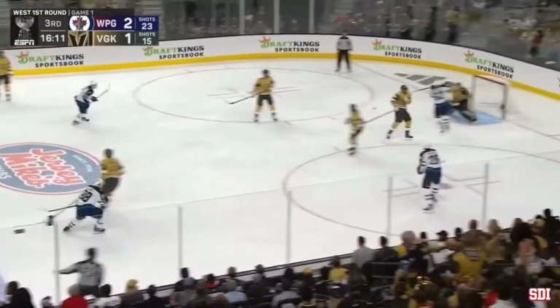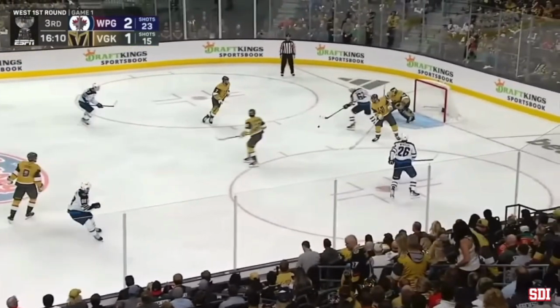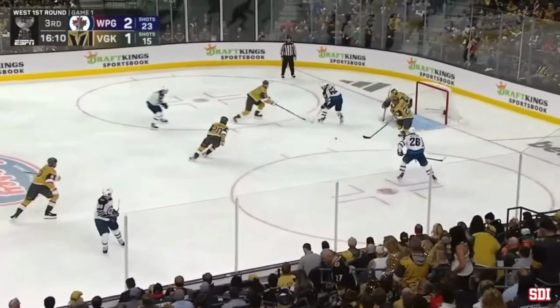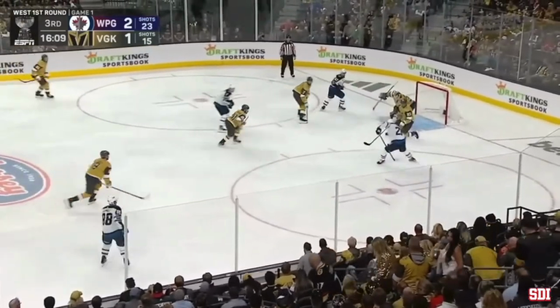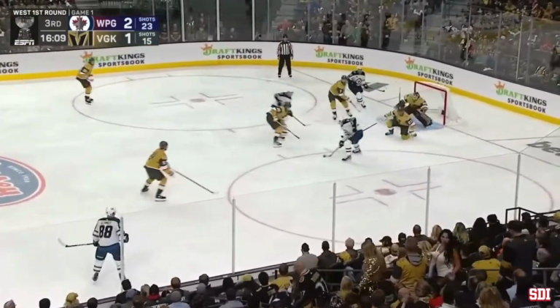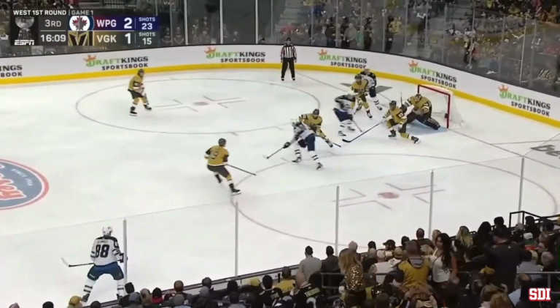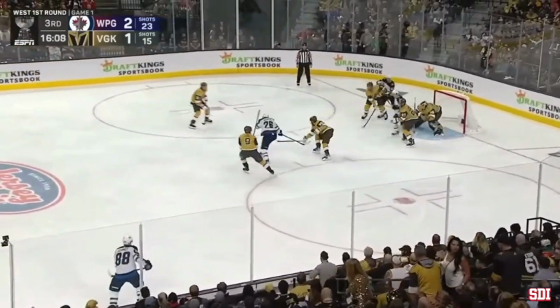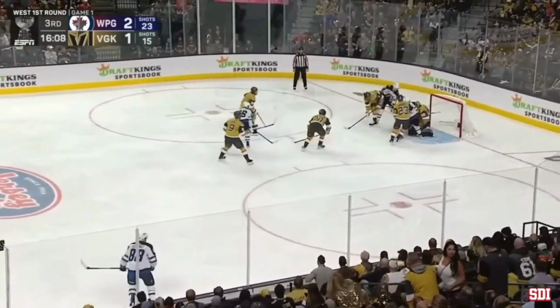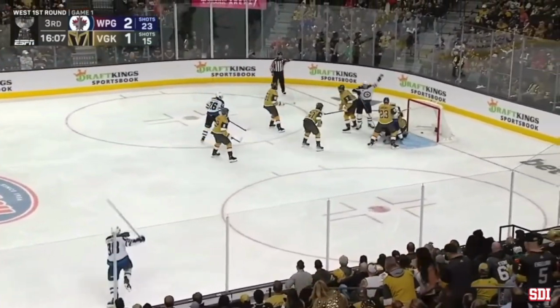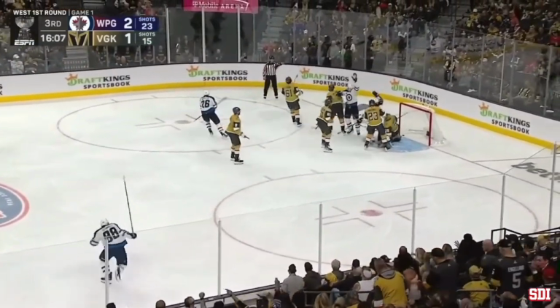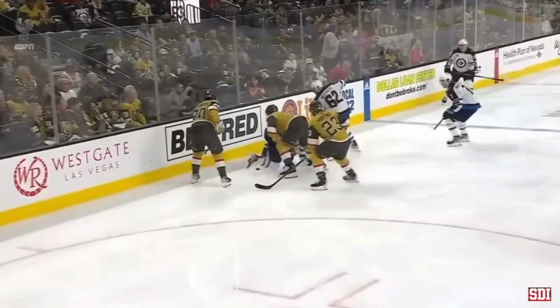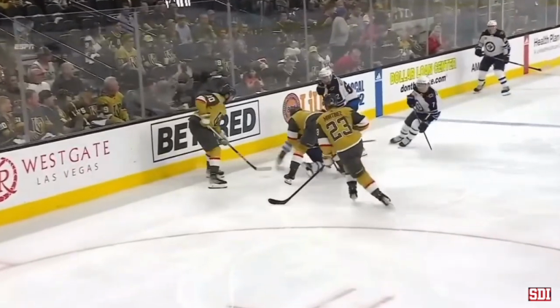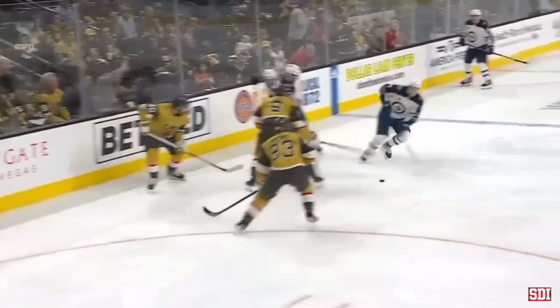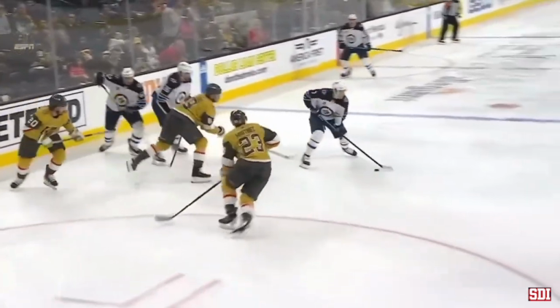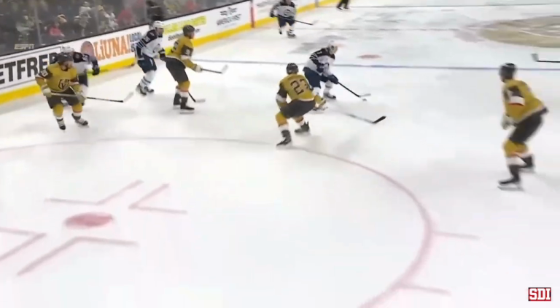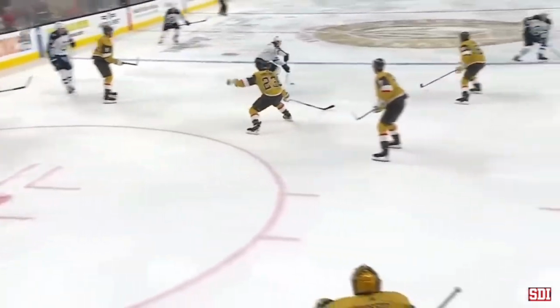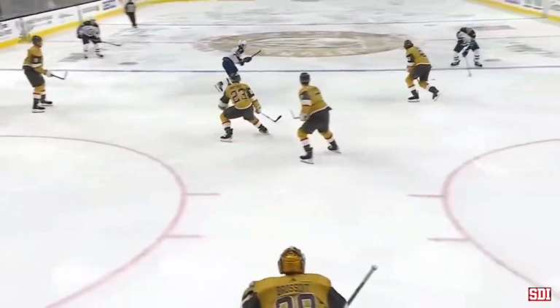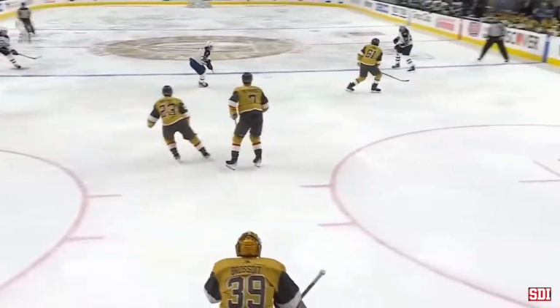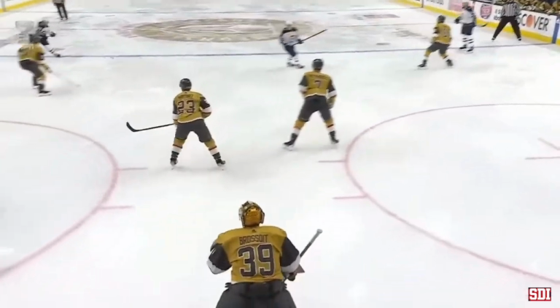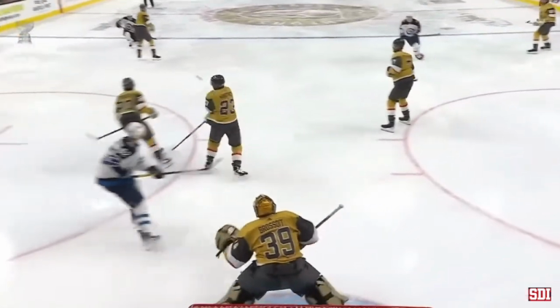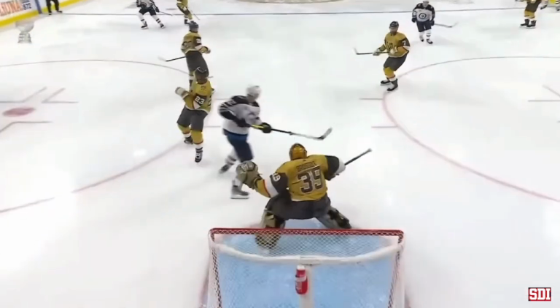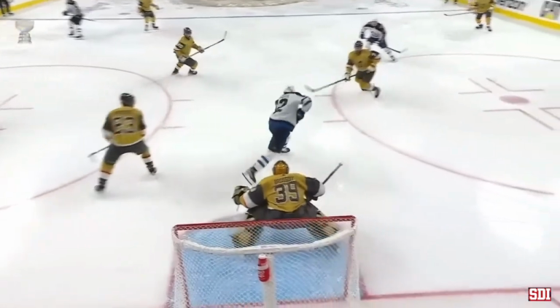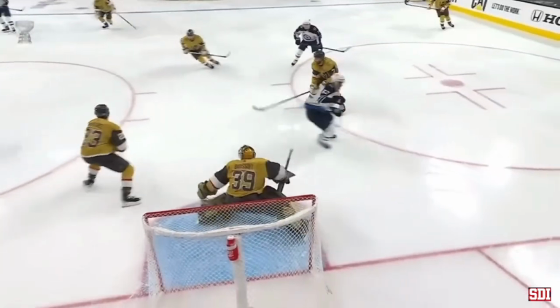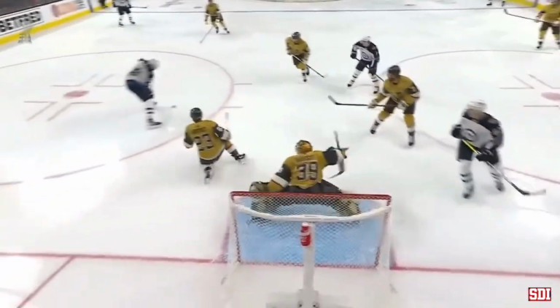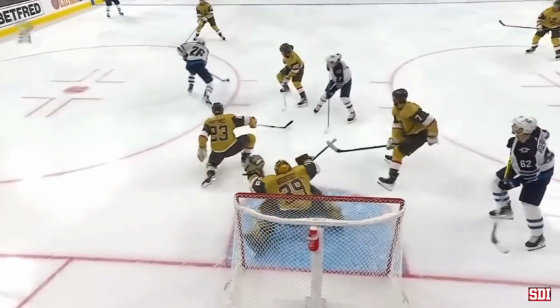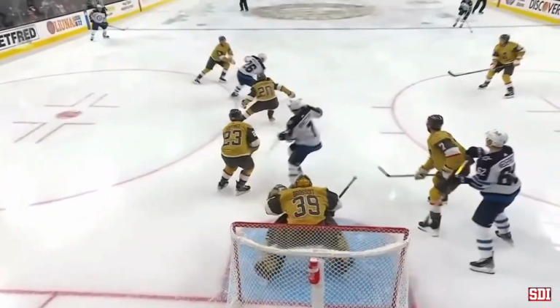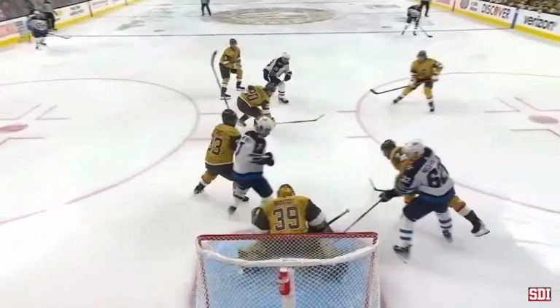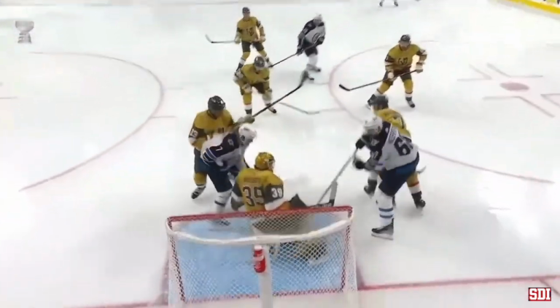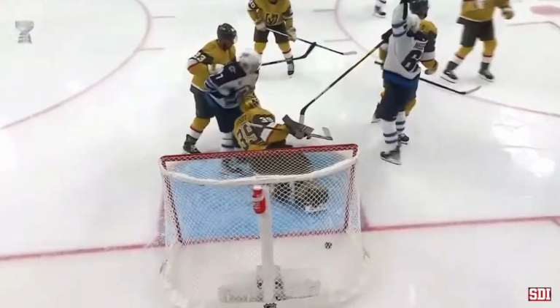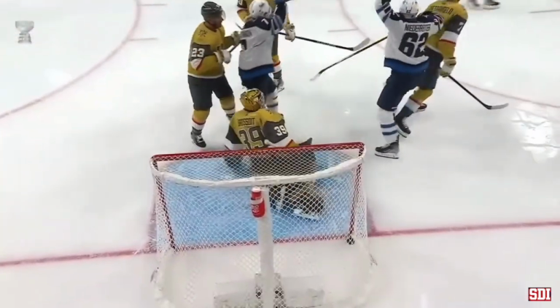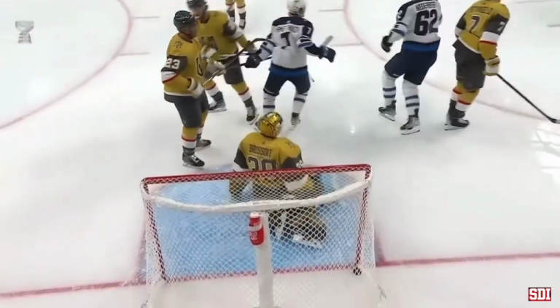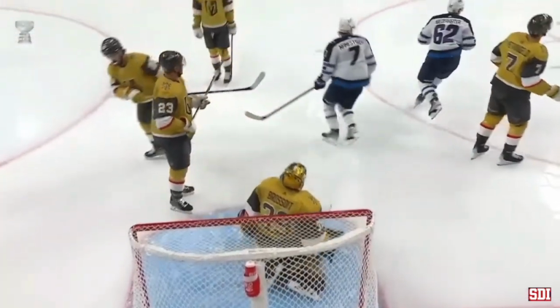There is a drive that's knocked down in front by Martinez. On a backhand — Wheeler! Winnipeg Jets doing an excellent job of stitching shifts together. This is about the third shift where they've had territorial time in the offensive zone.